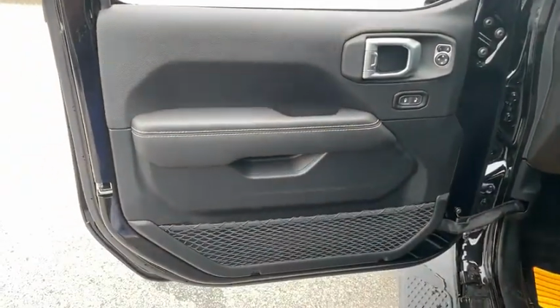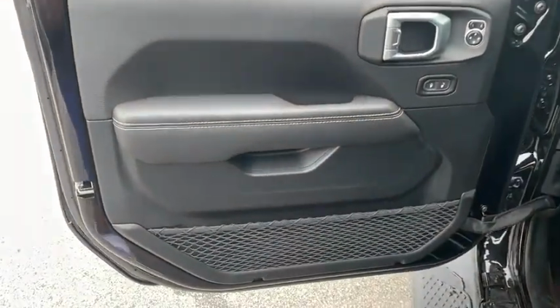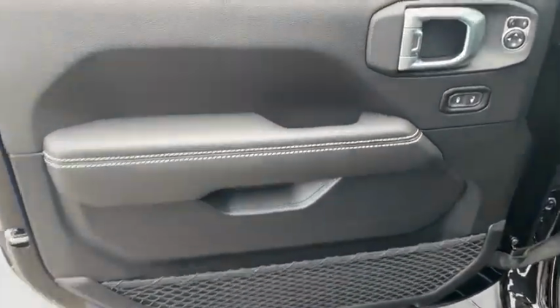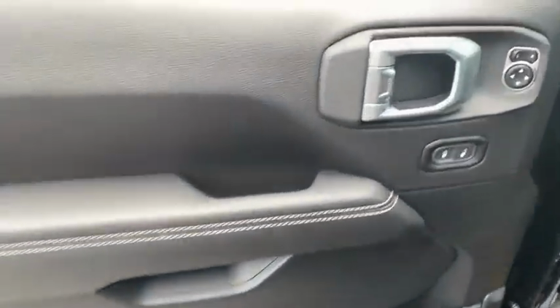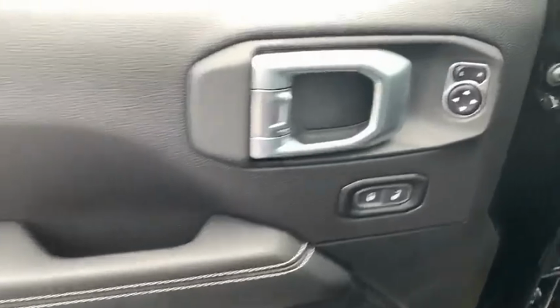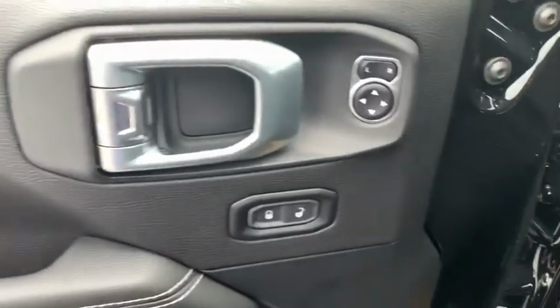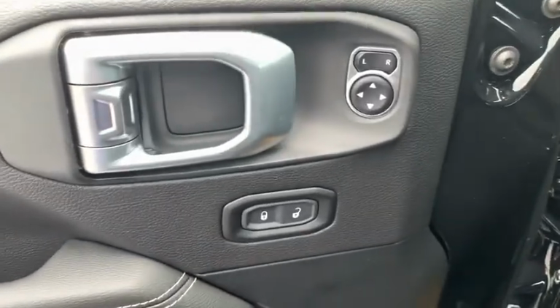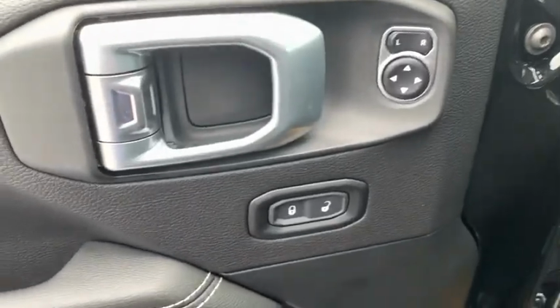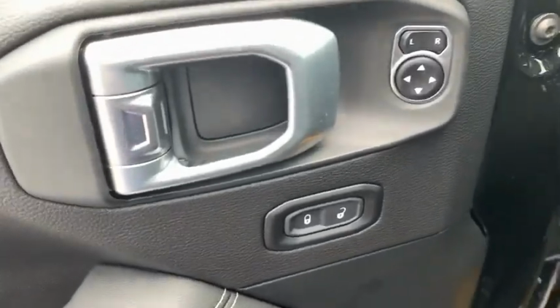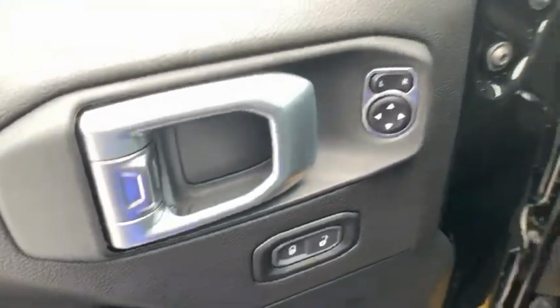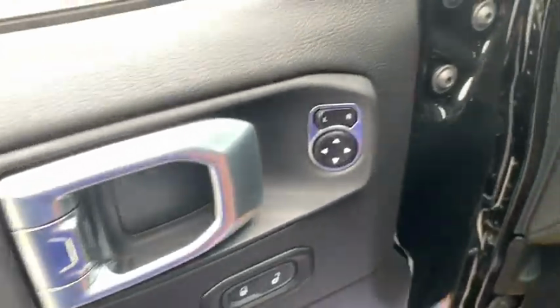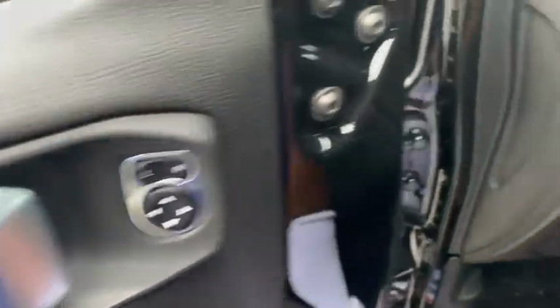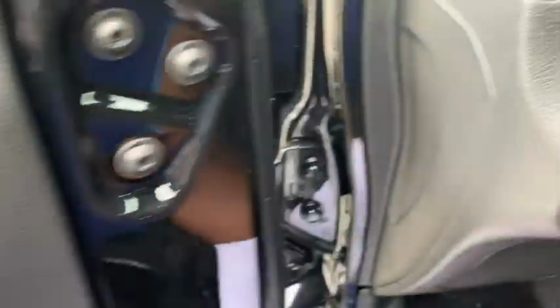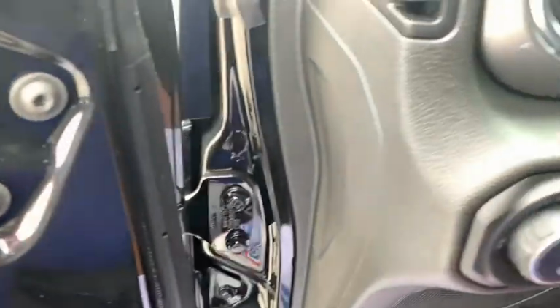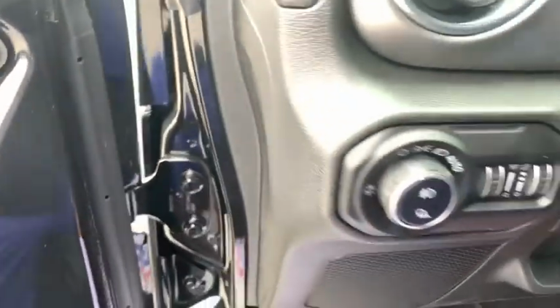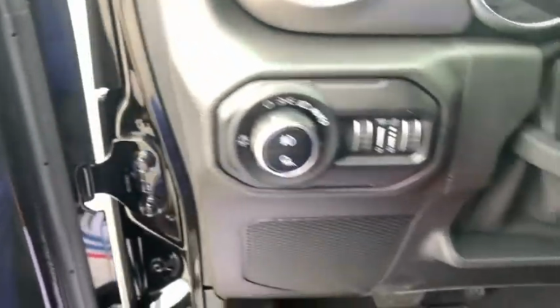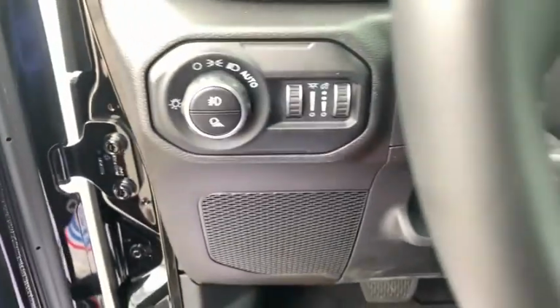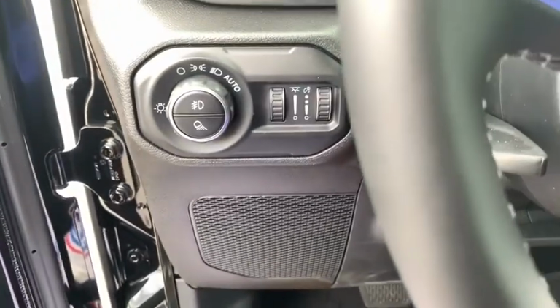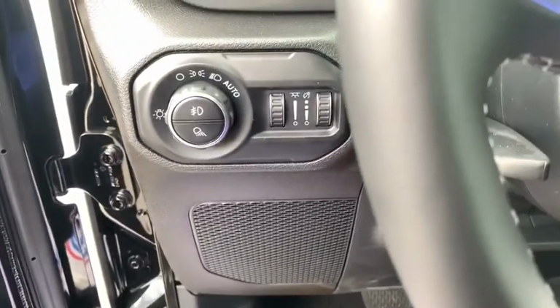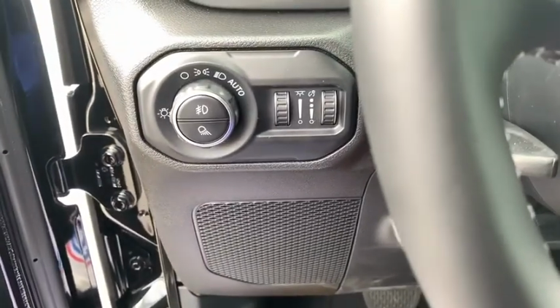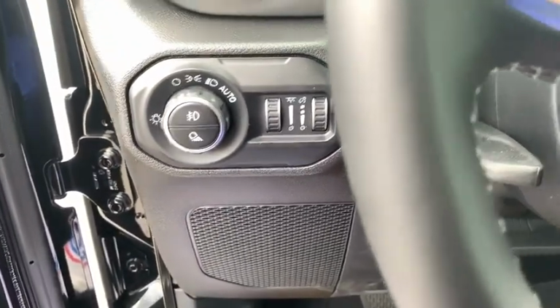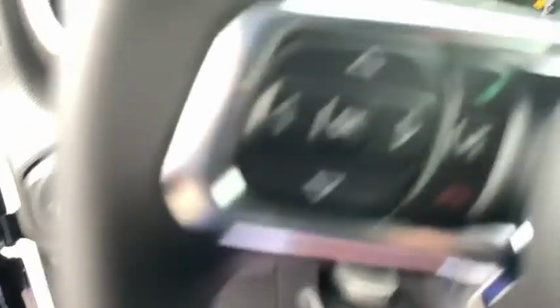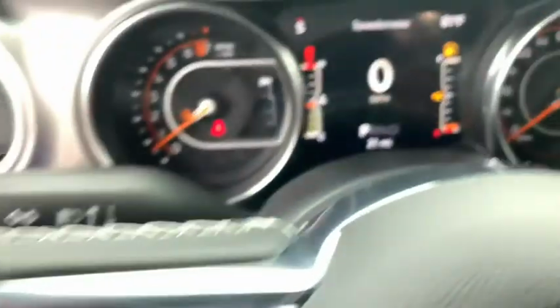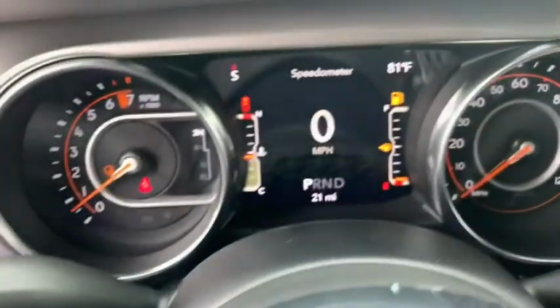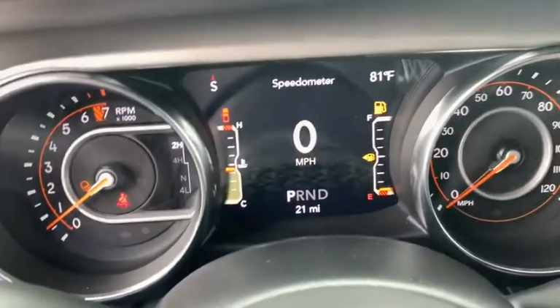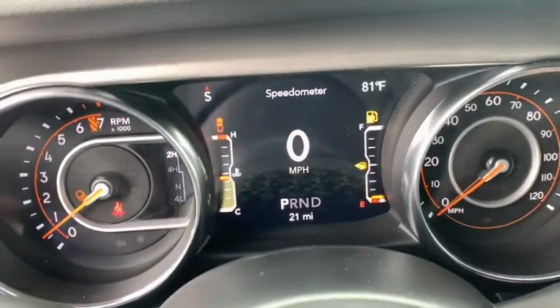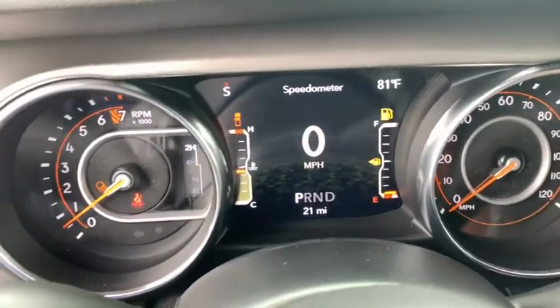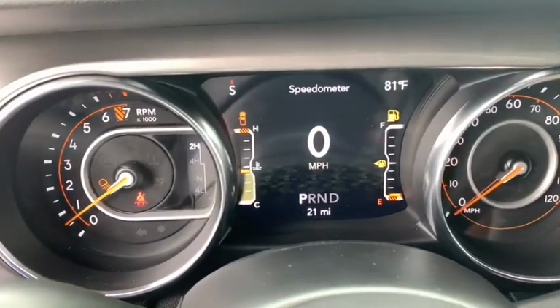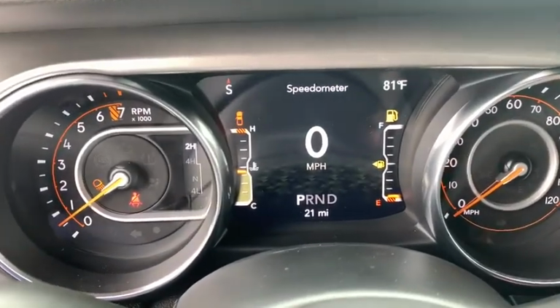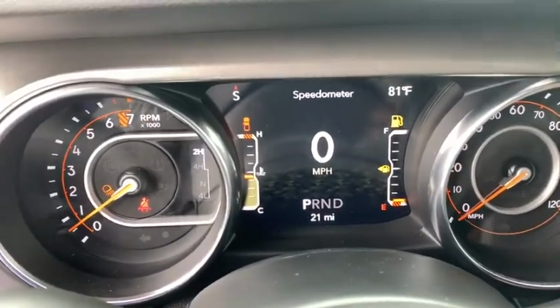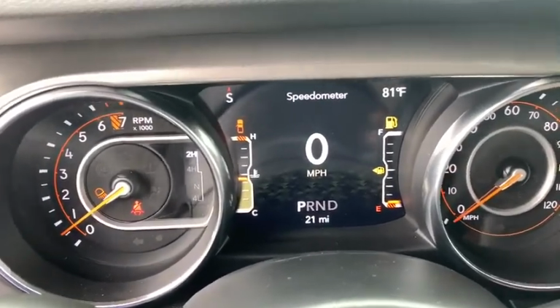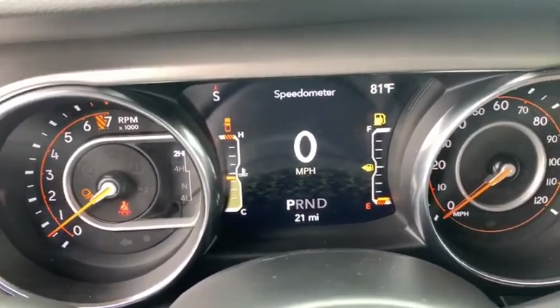Power windows, electronic stability control, security system, fog lights, compass, trip computer, panic alarm, brake assist, remote keyless entry.